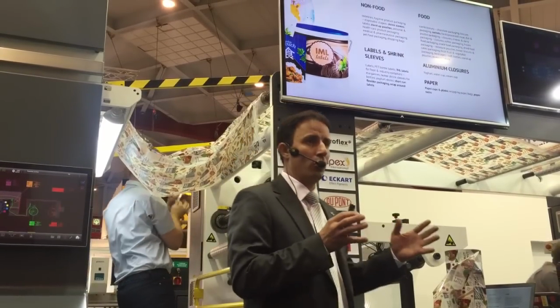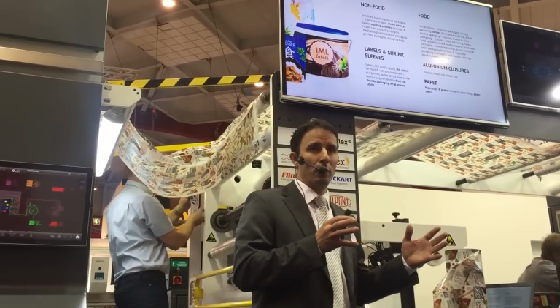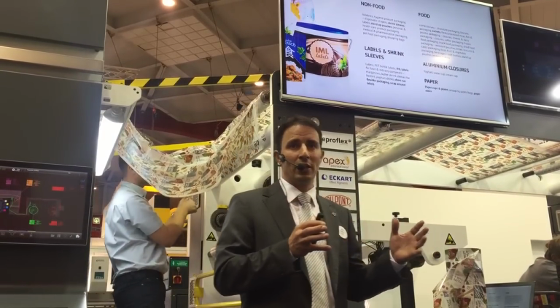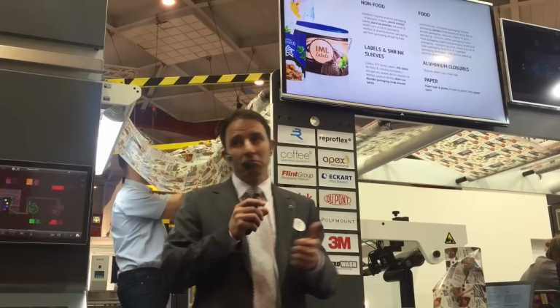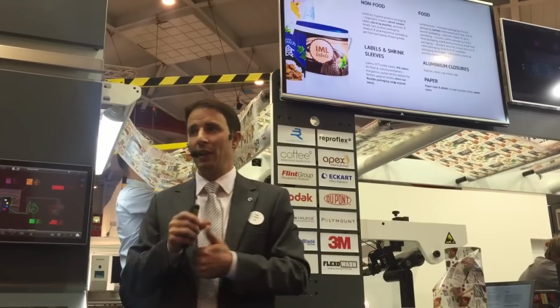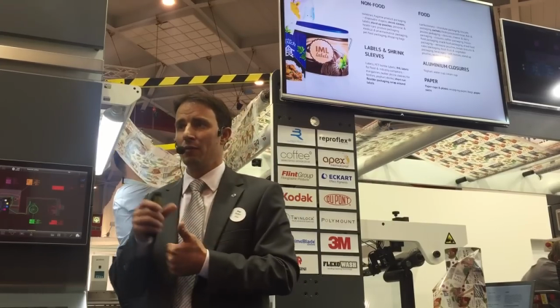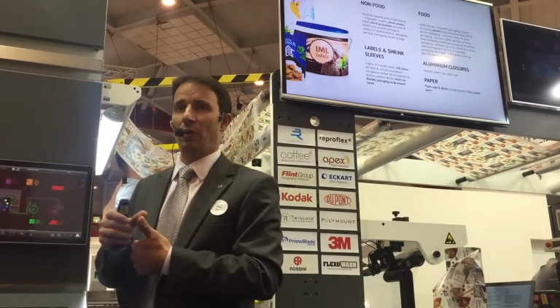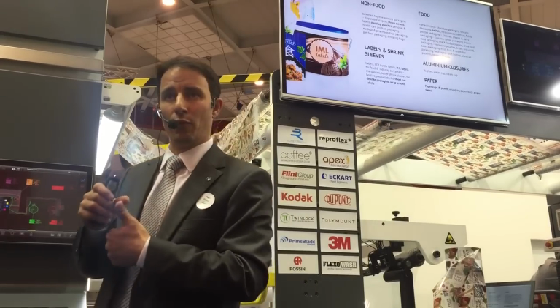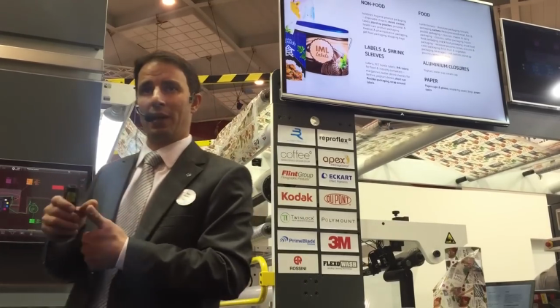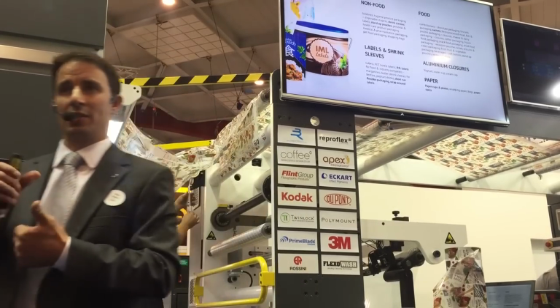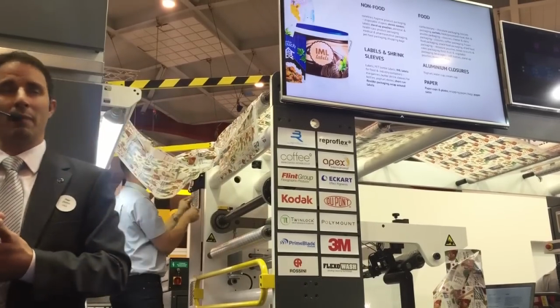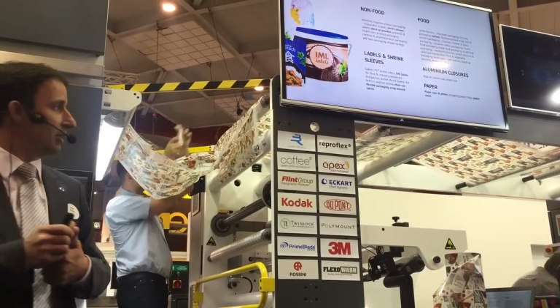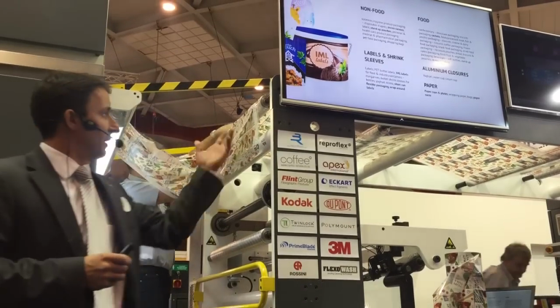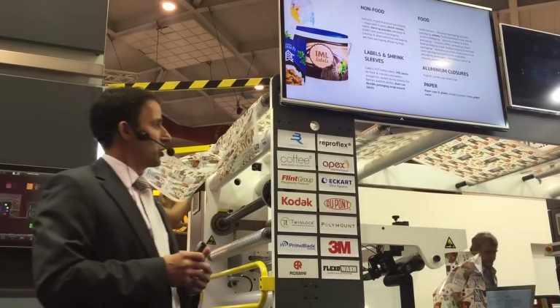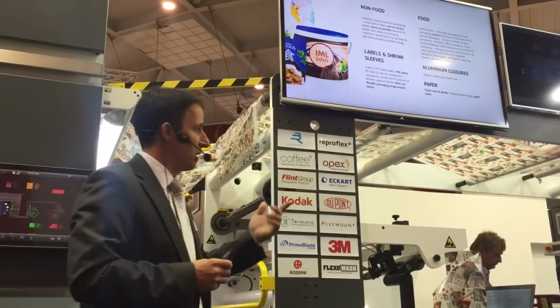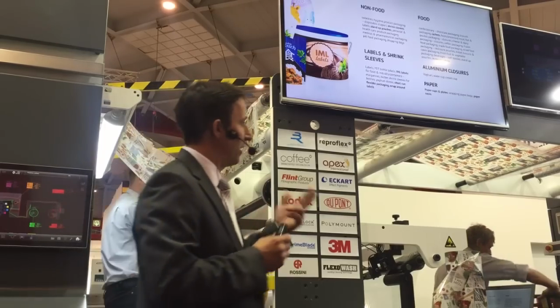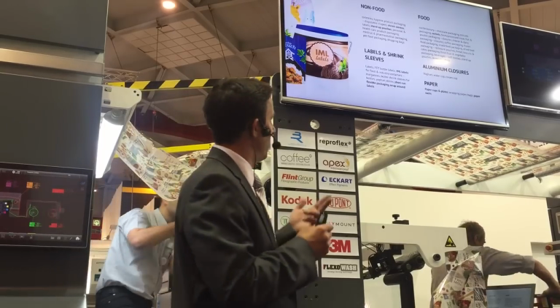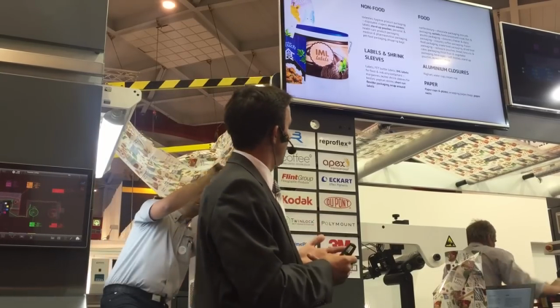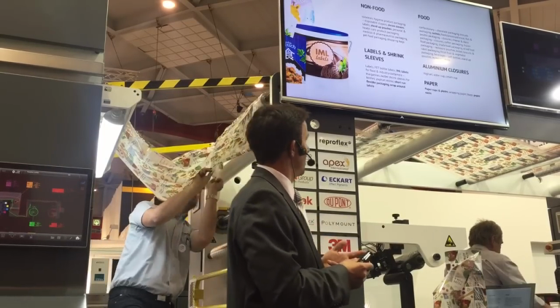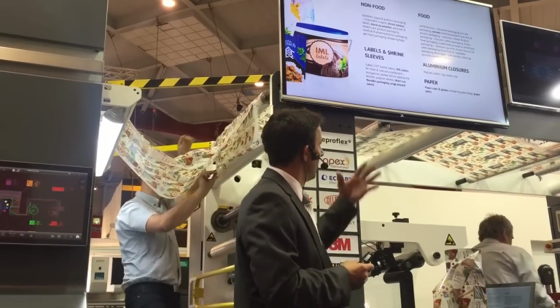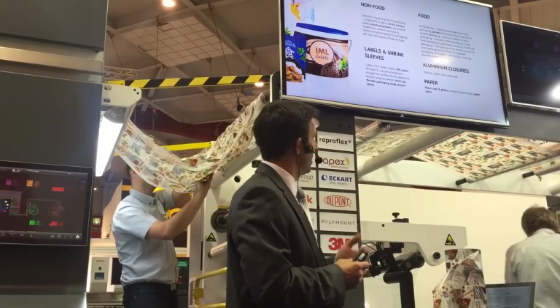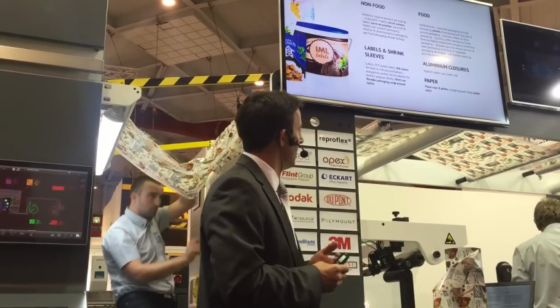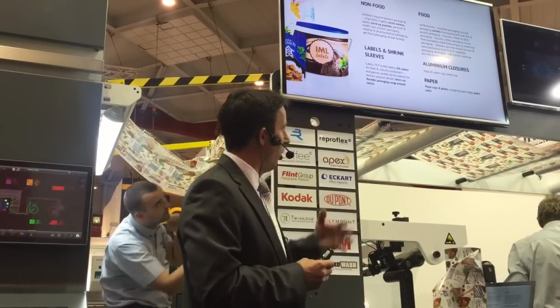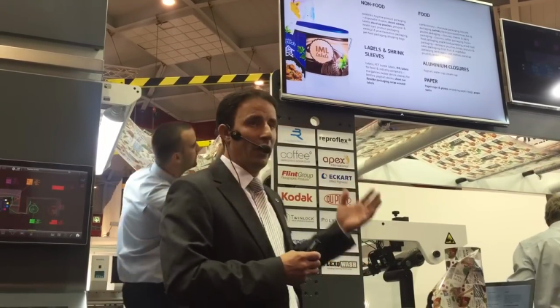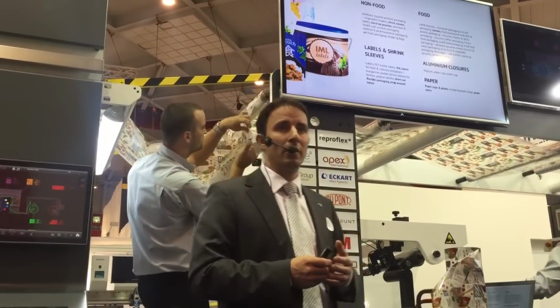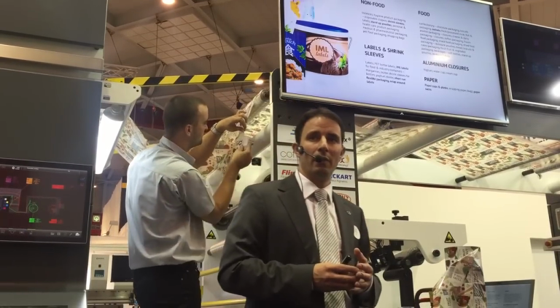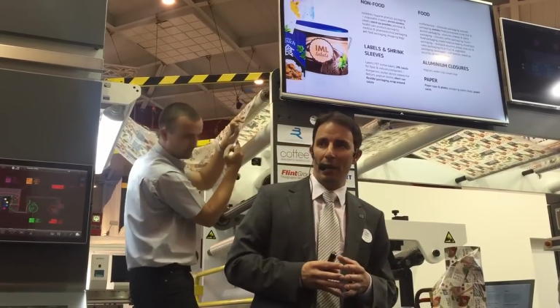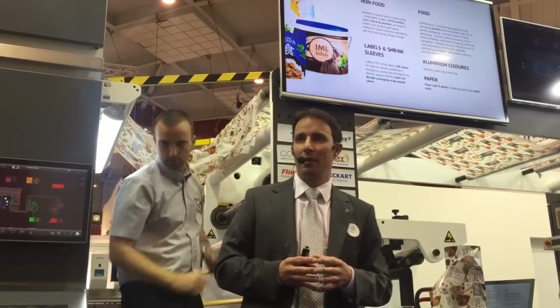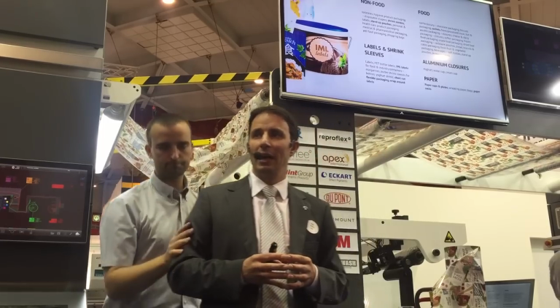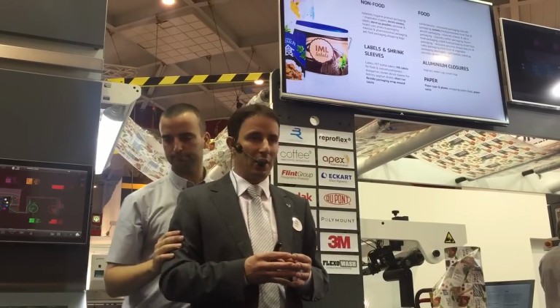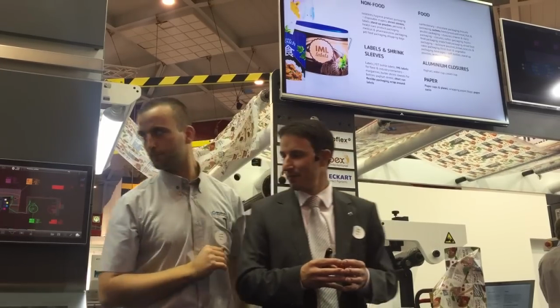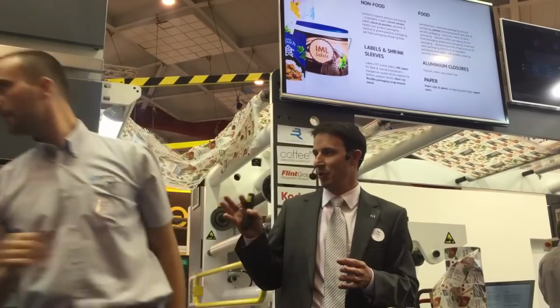In reality, this means short-run food packaging is the number one market. But we also target shrink sleeve, in-mold labels, stand-up pouches, and aluminium or barrier paper applications.